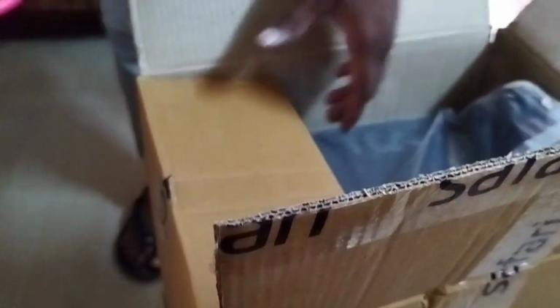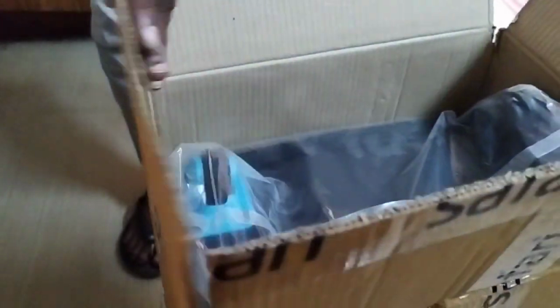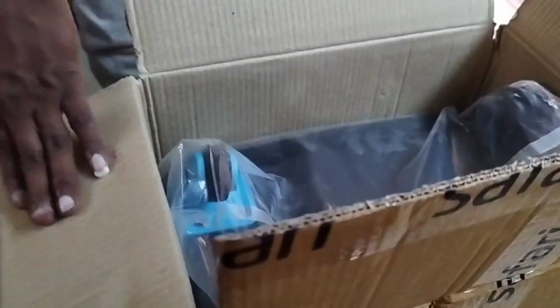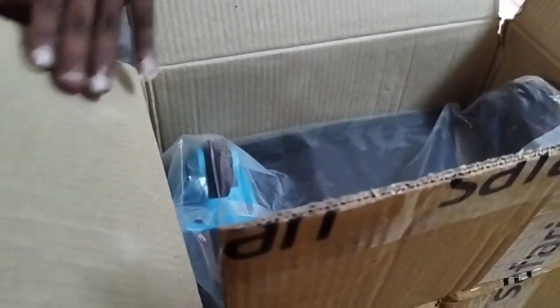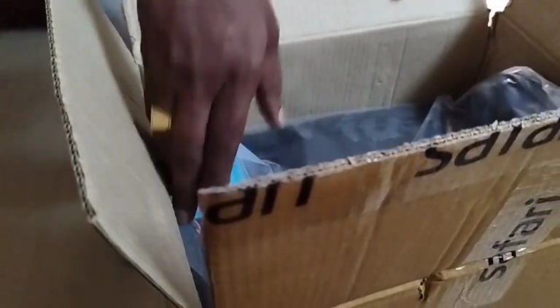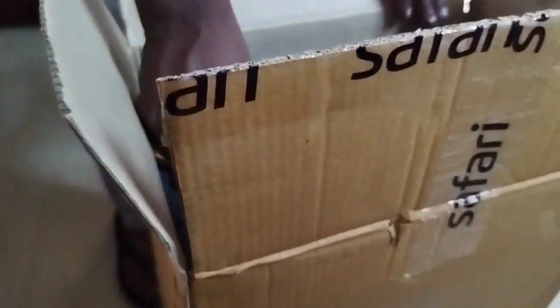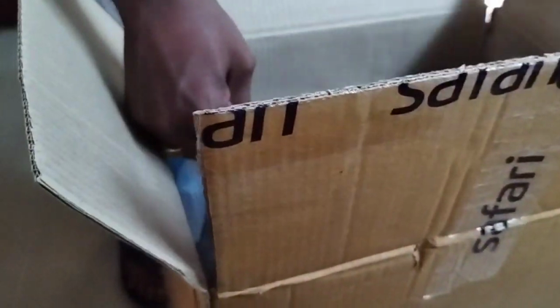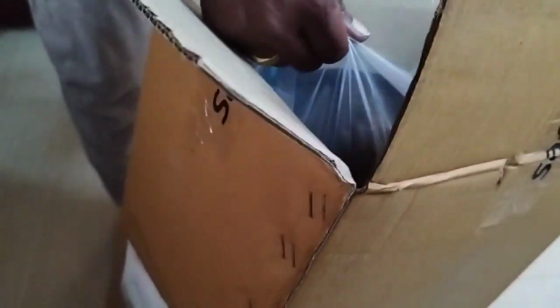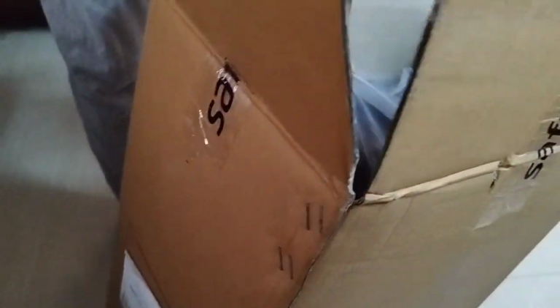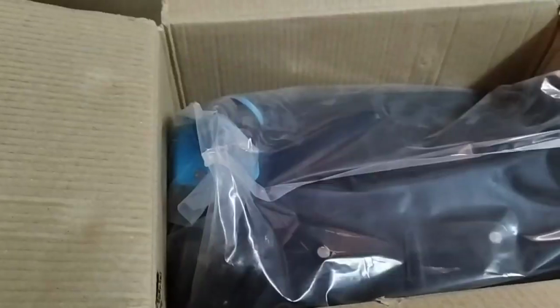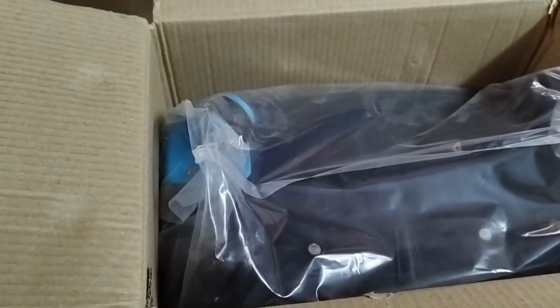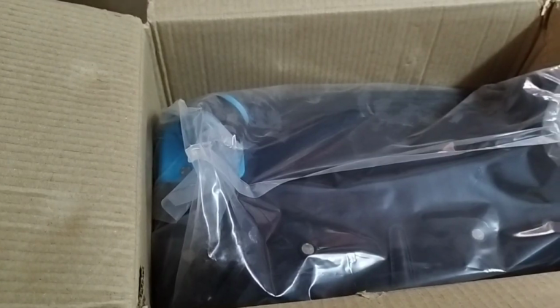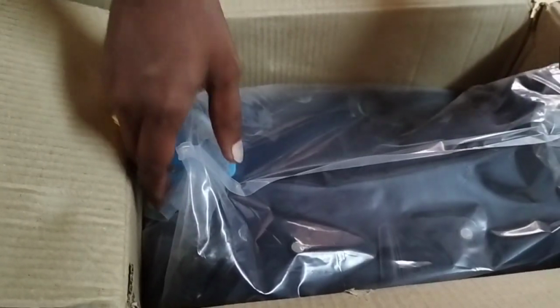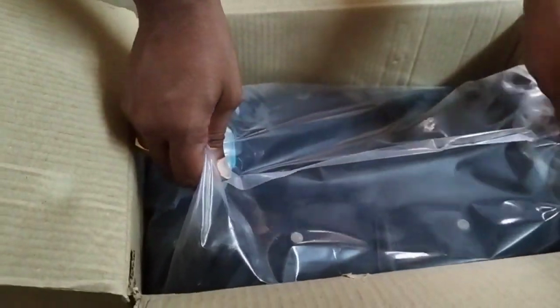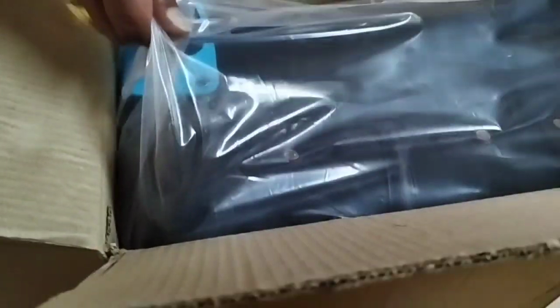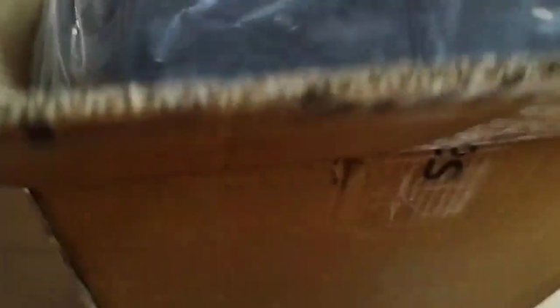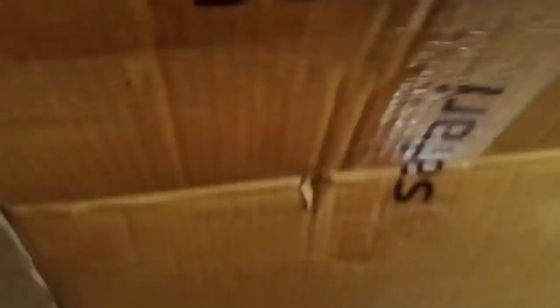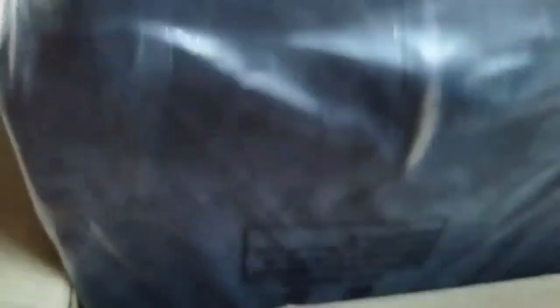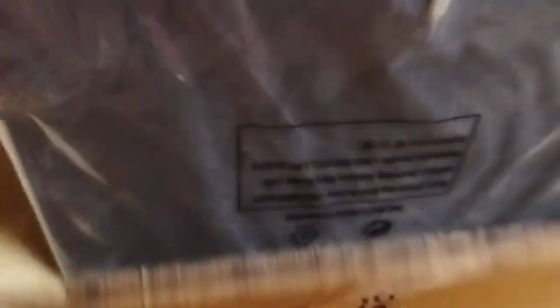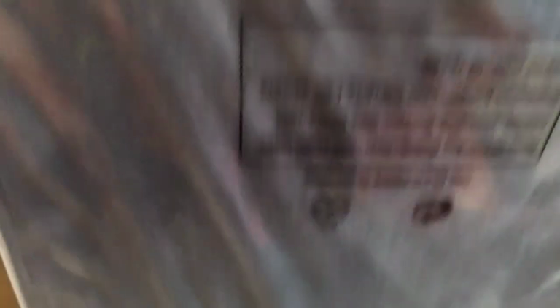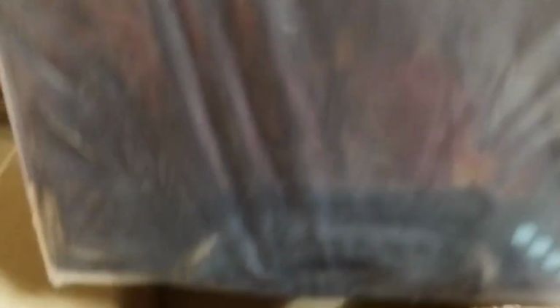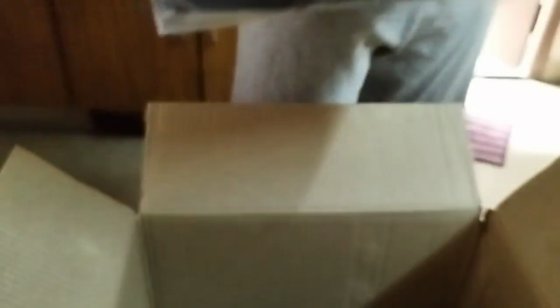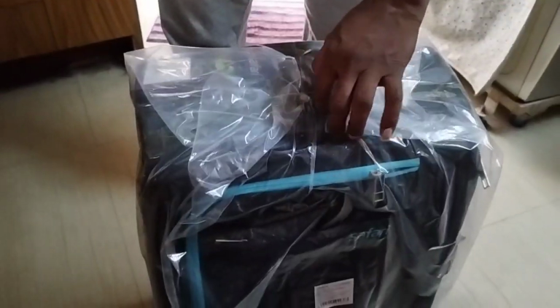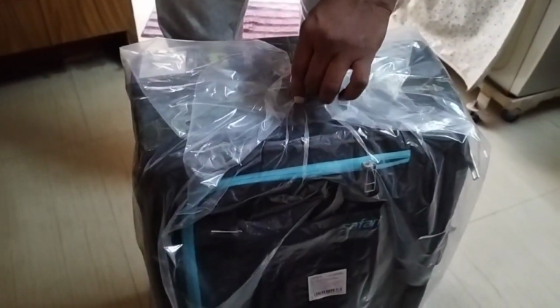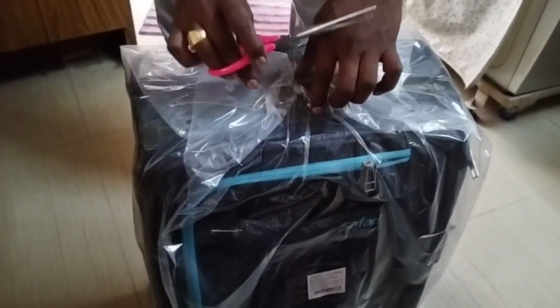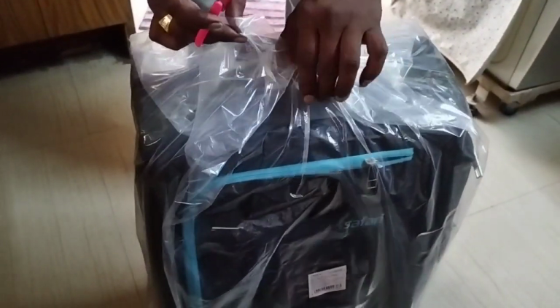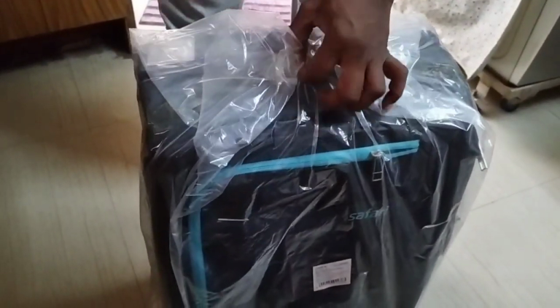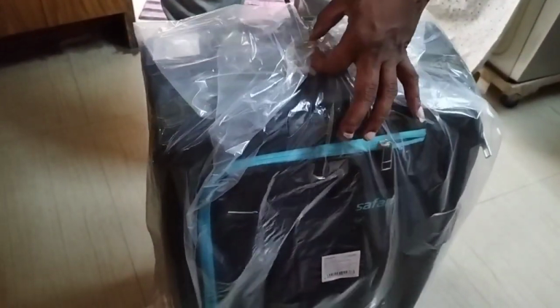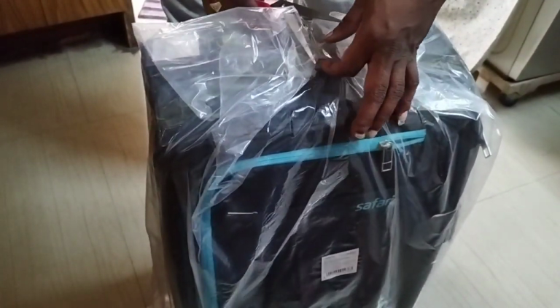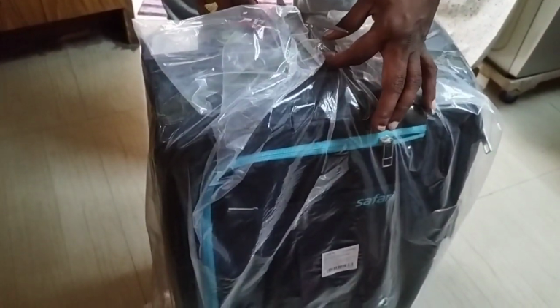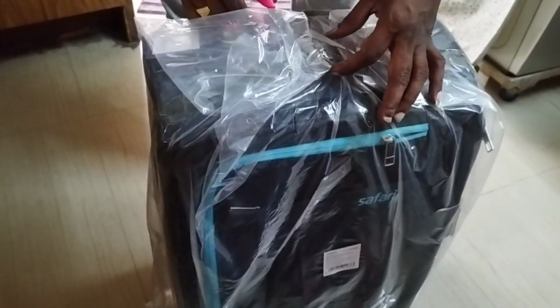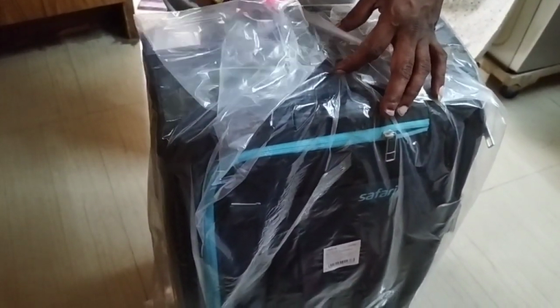In this video, I will review this bag. I ordered the Safari brand bag for a price of ₹1999. The warranty is 5 years.